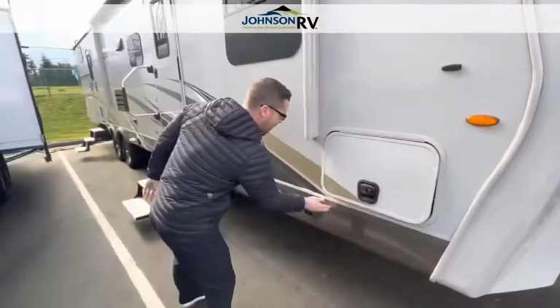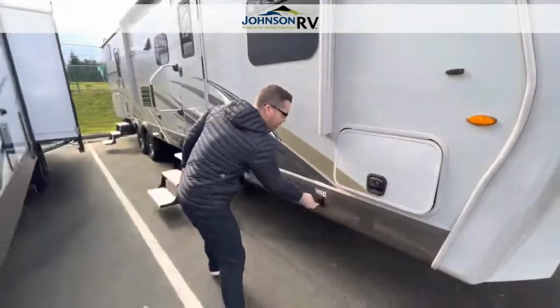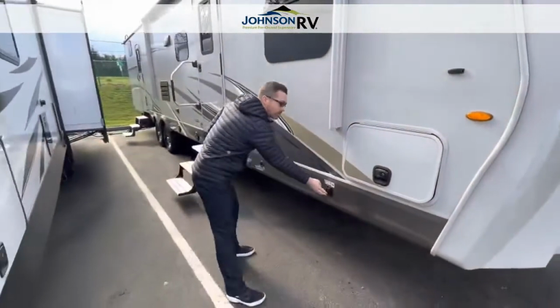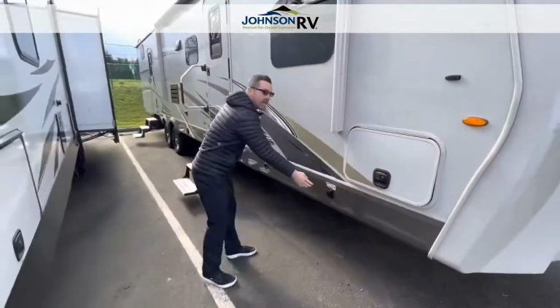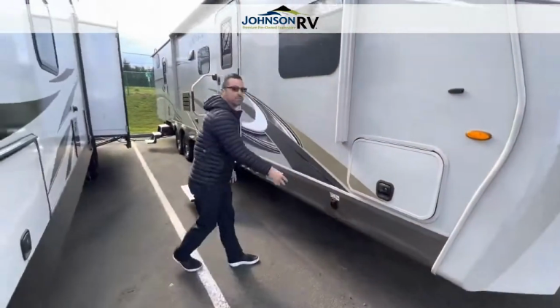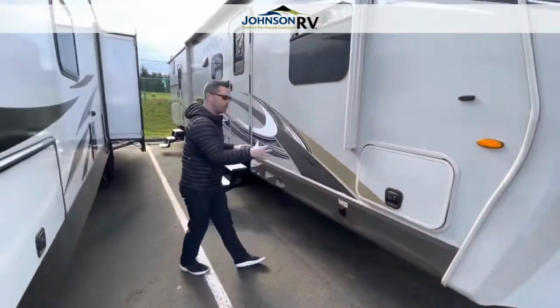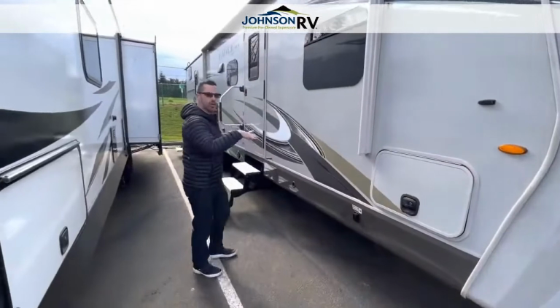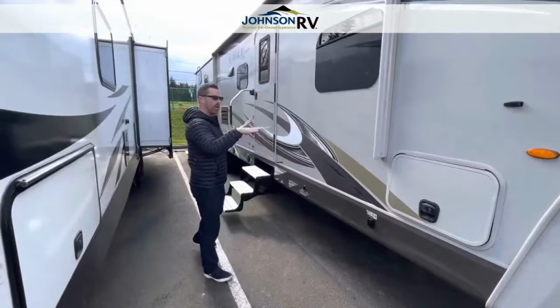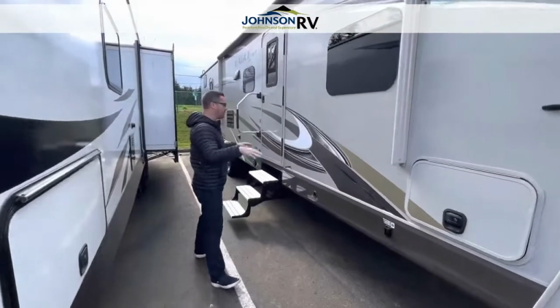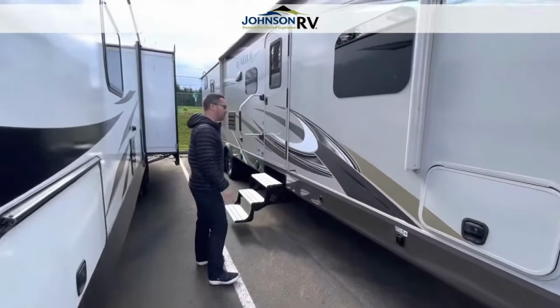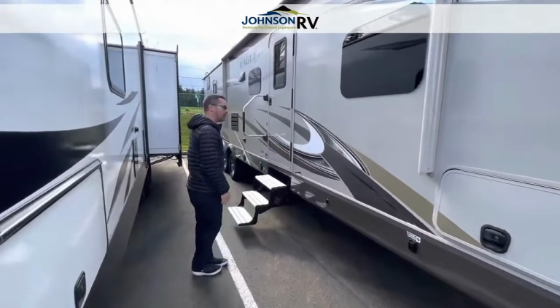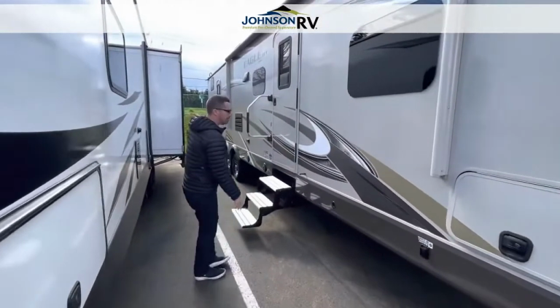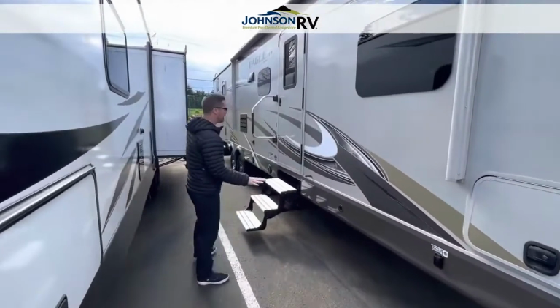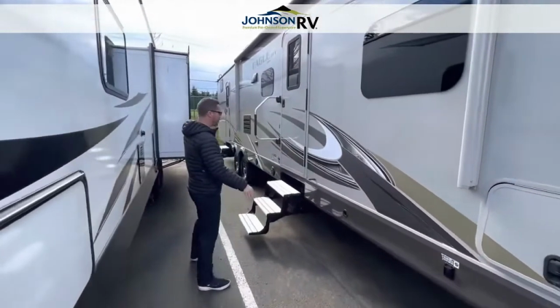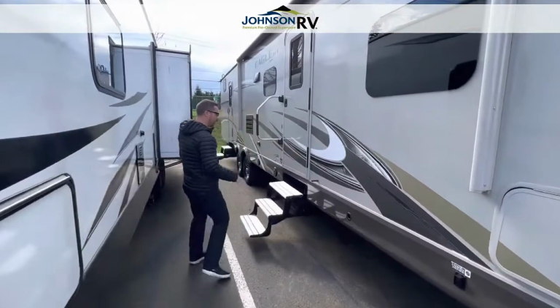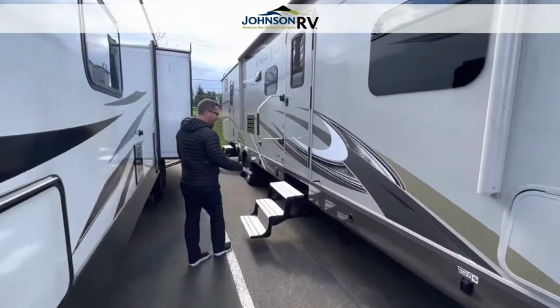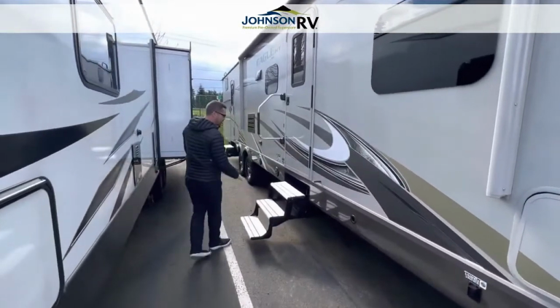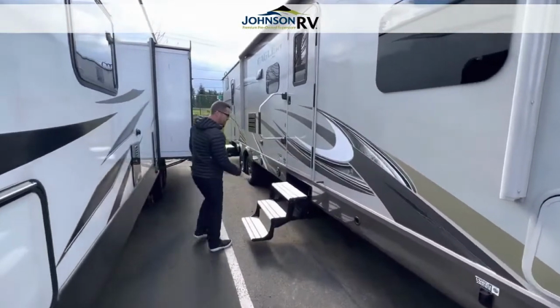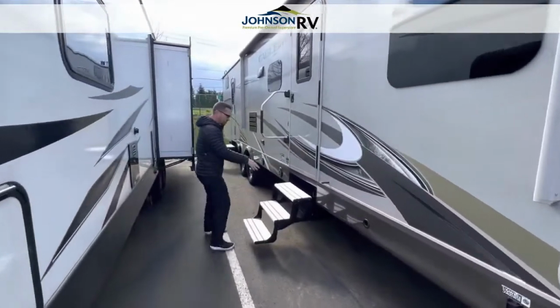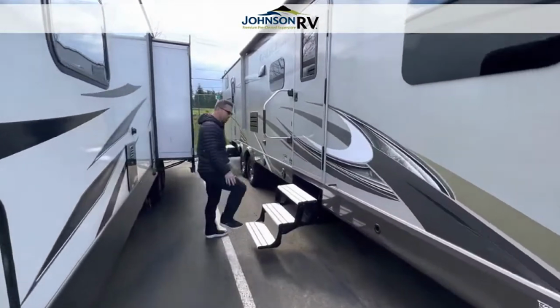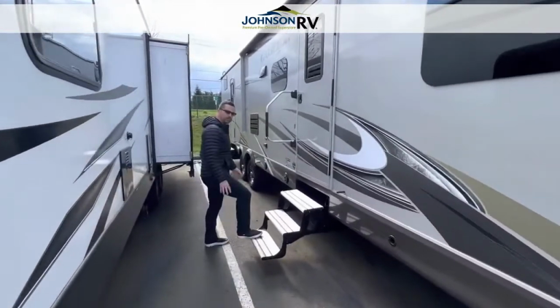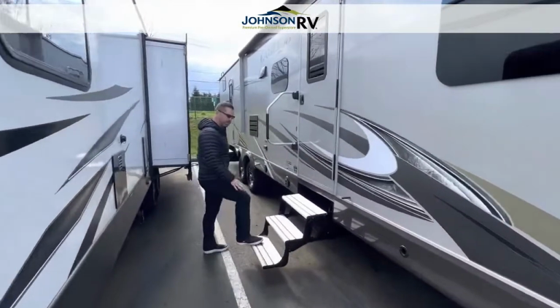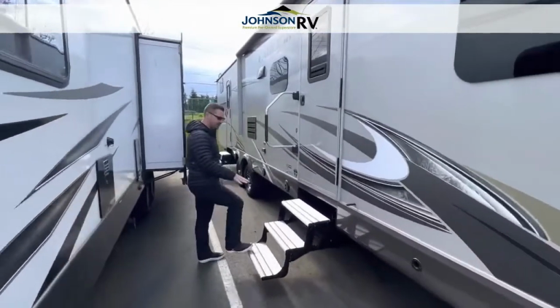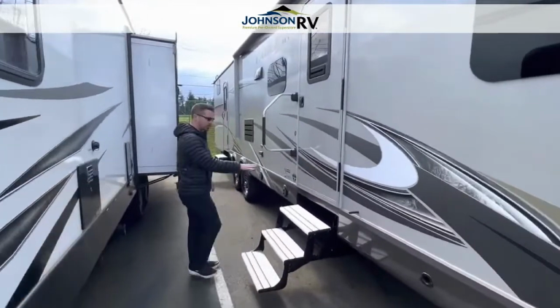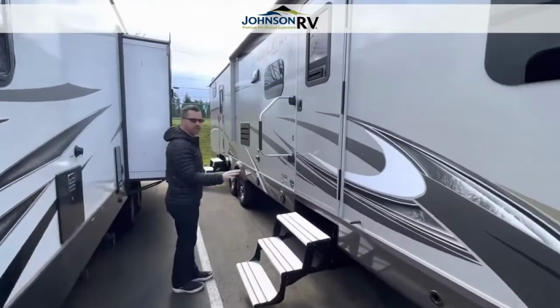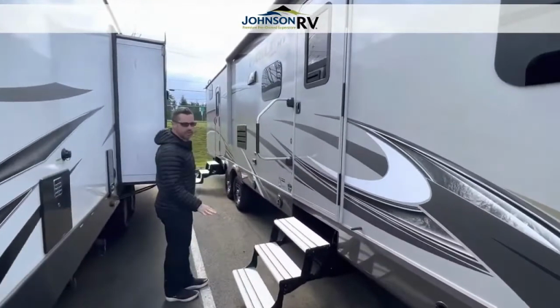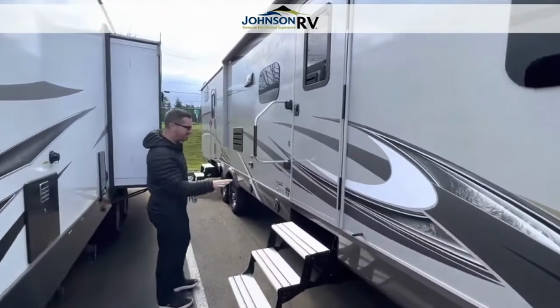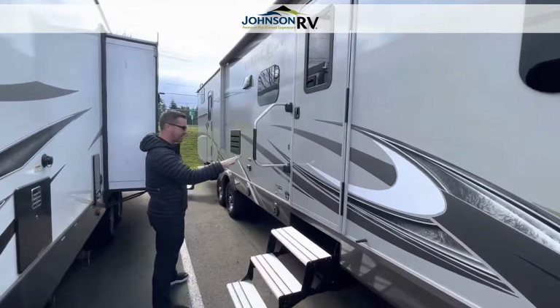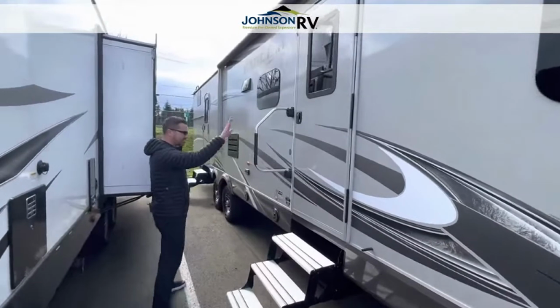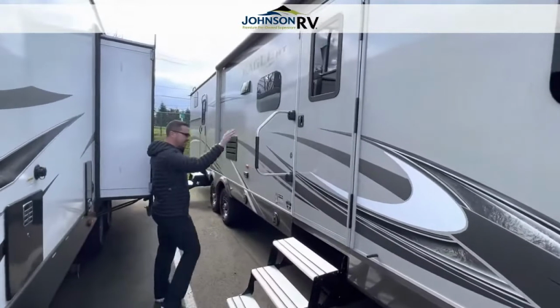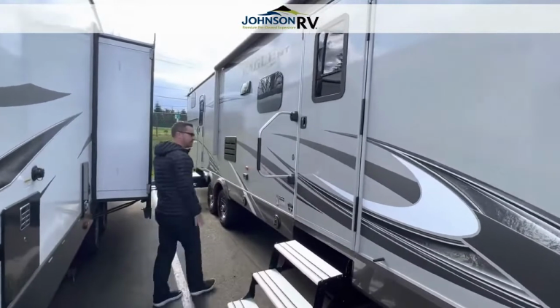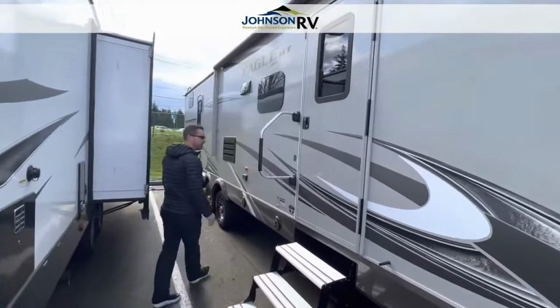You've got power jacks as well, which will help you level out your trailer. Look at these heavy-duty steps going inside — there's three of them, so easy access to get into your rig.